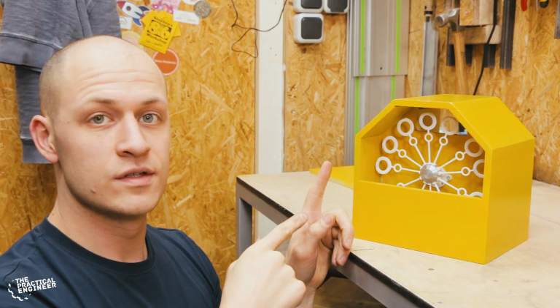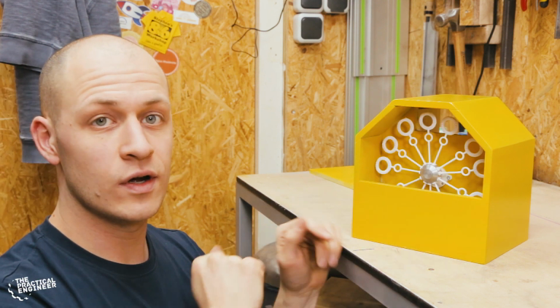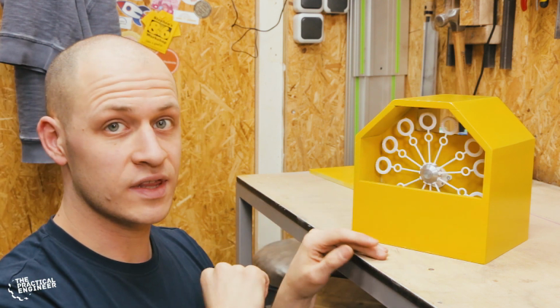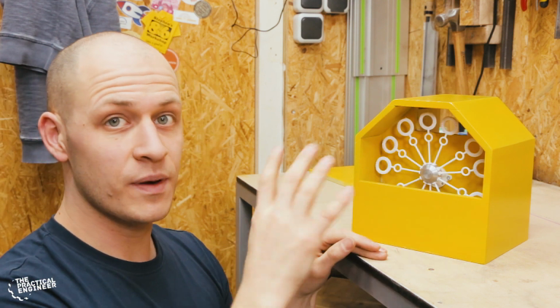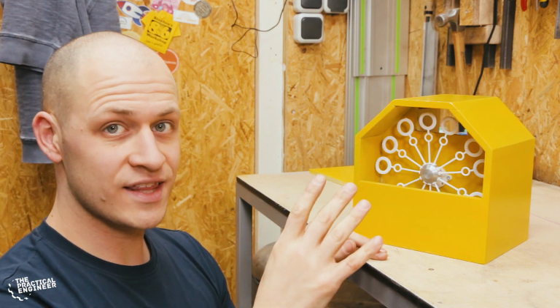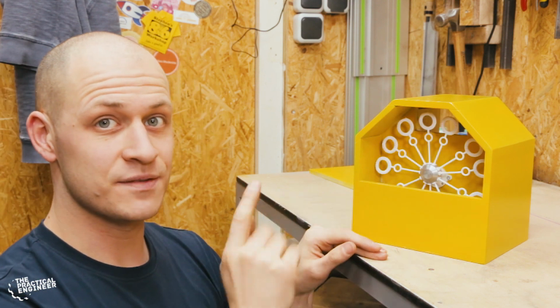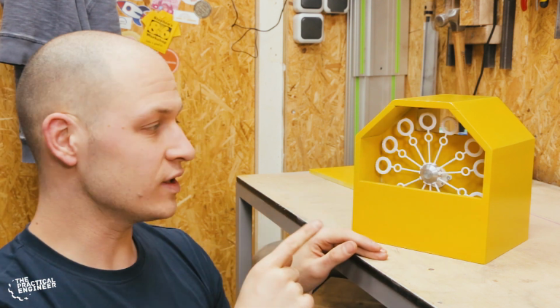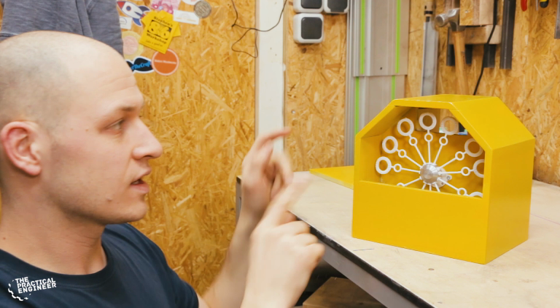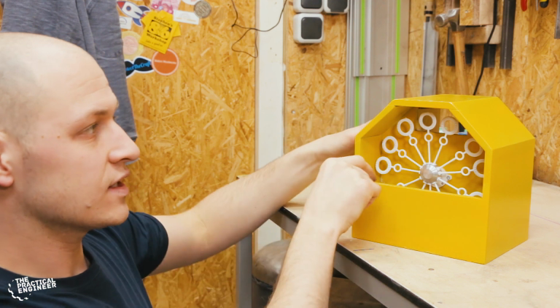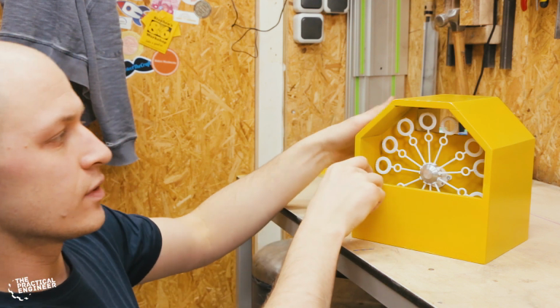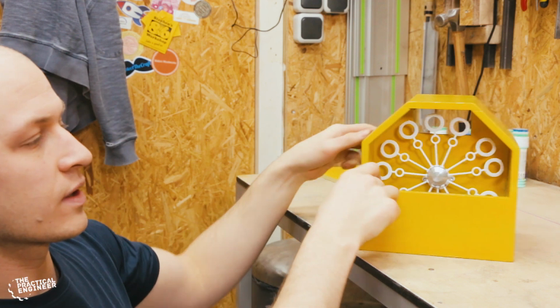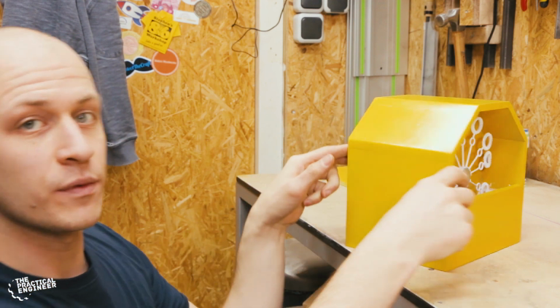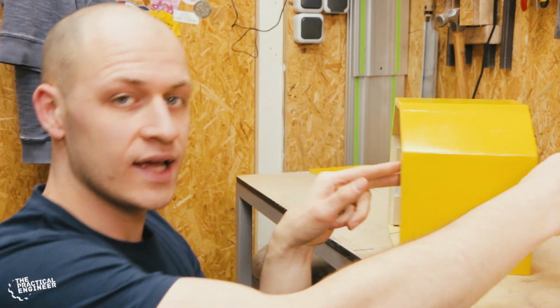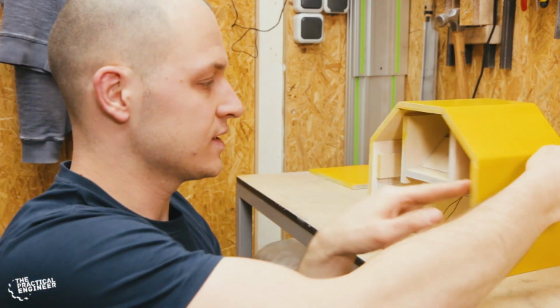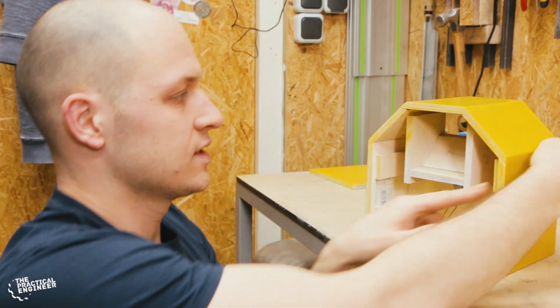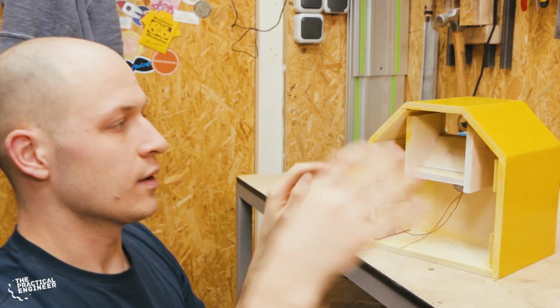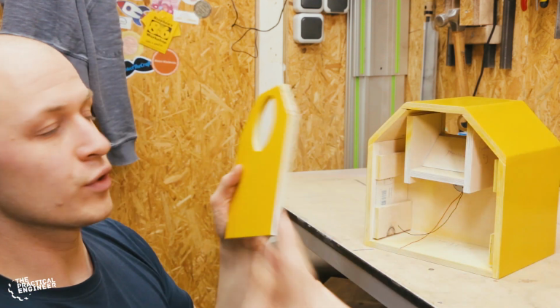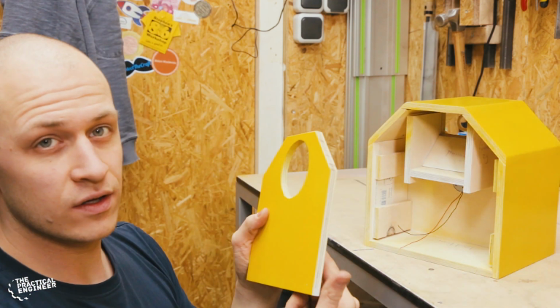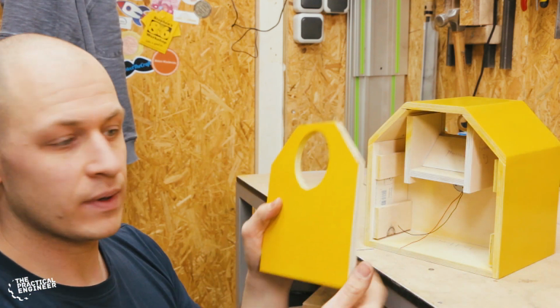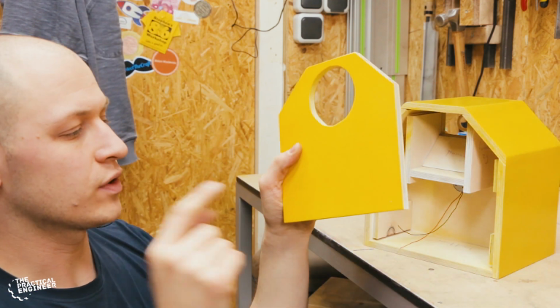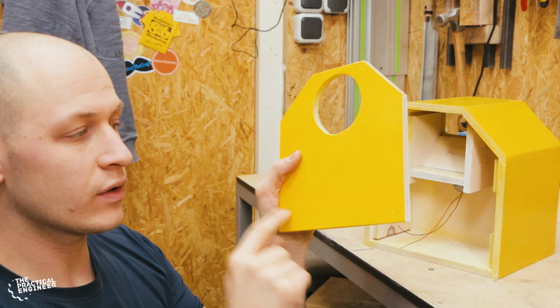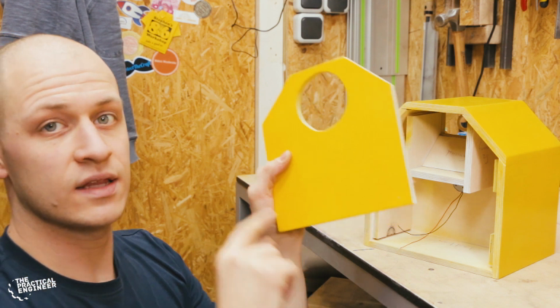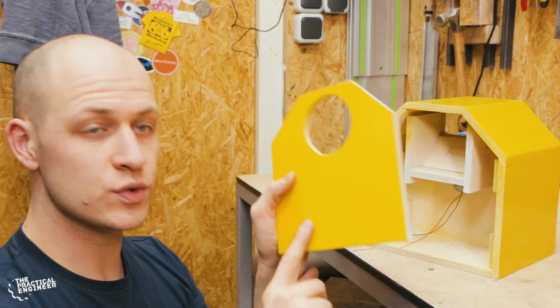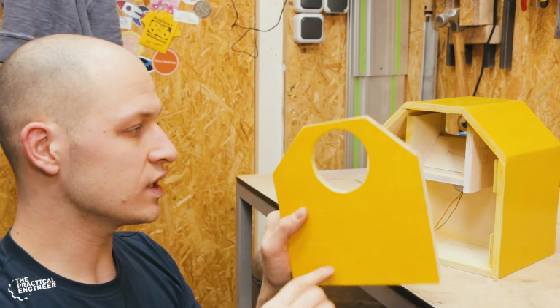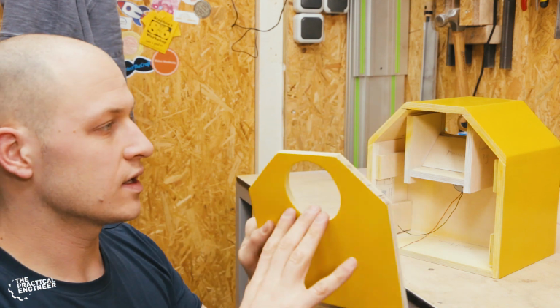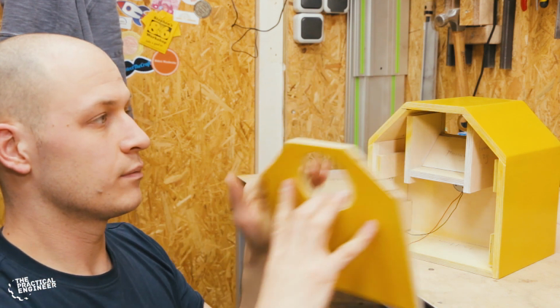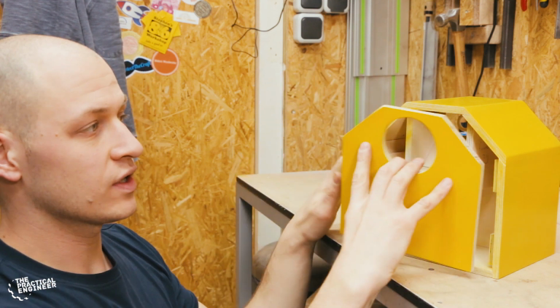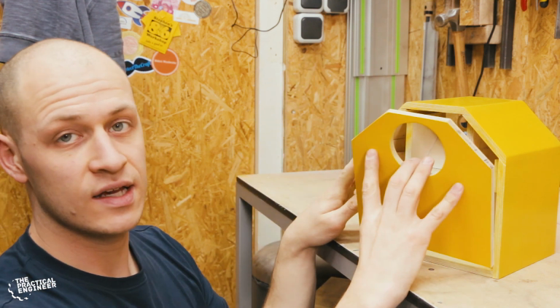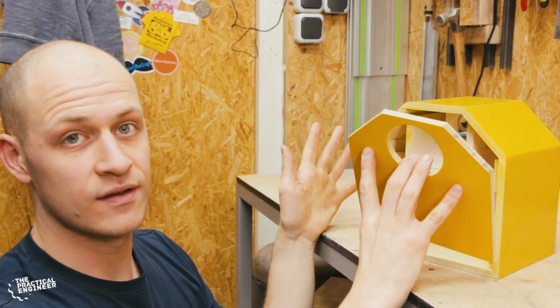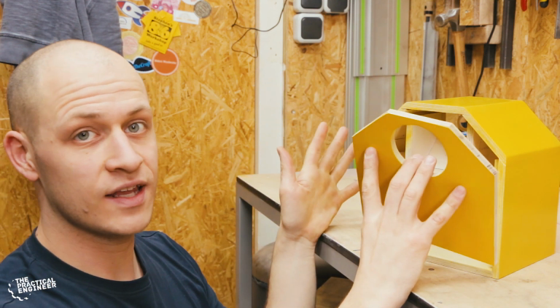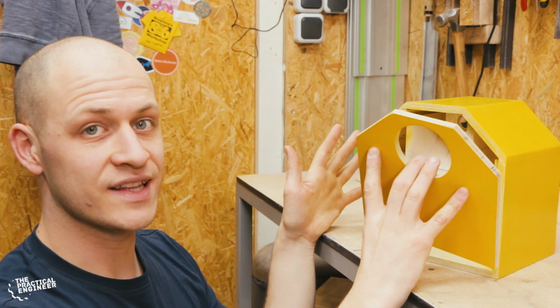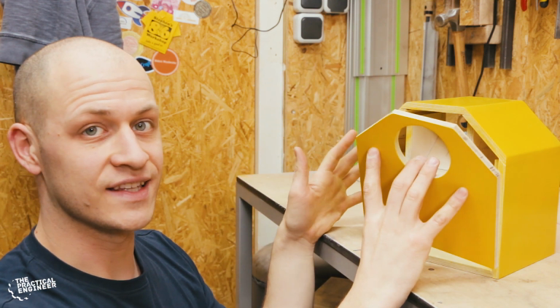So the rotor with the bubble making things is mounted. Next up, move to the back — put the fan on the back panel, put the power inlet and the switch on it, put it together, fill it up and test it.